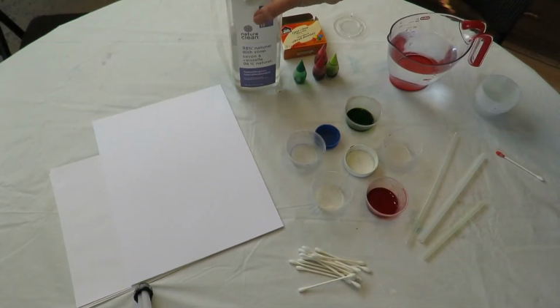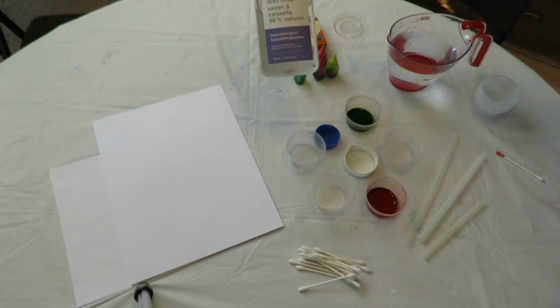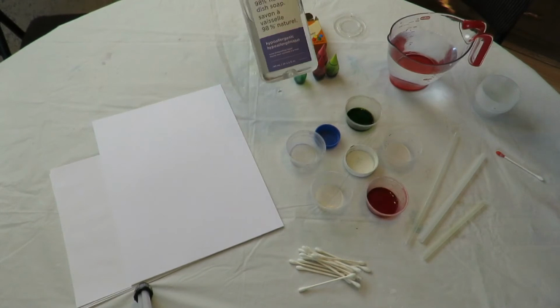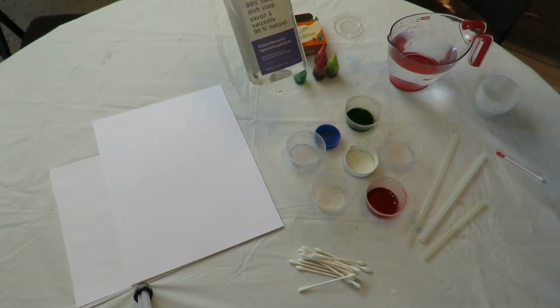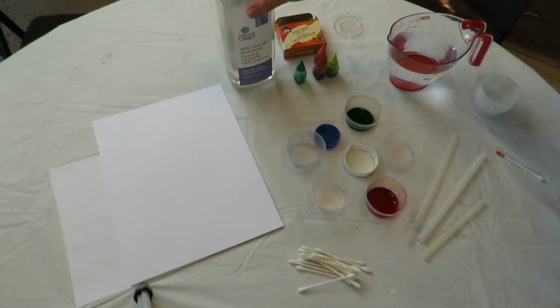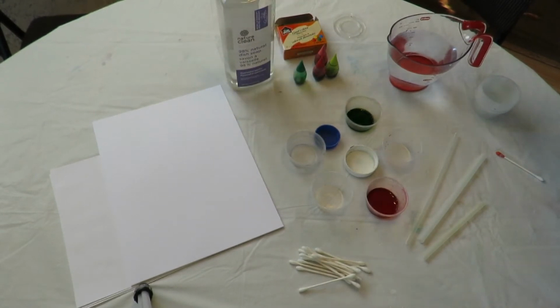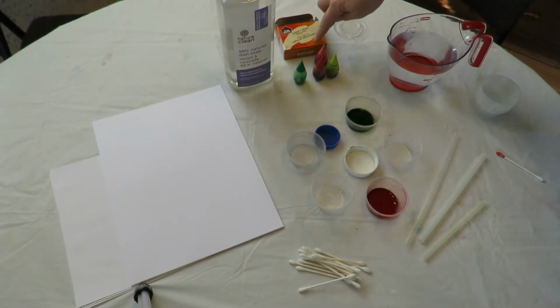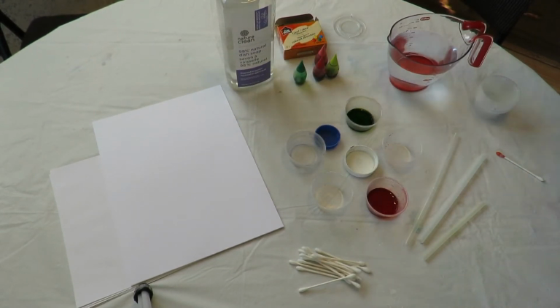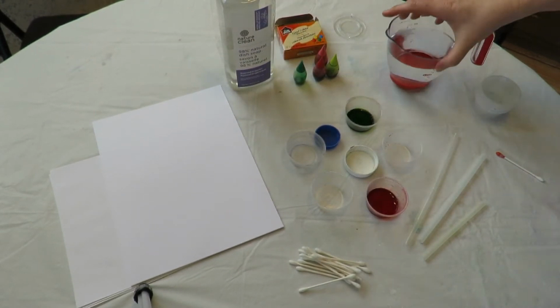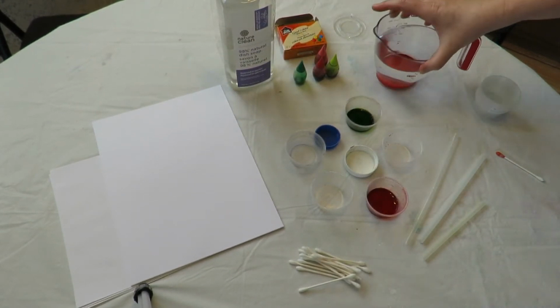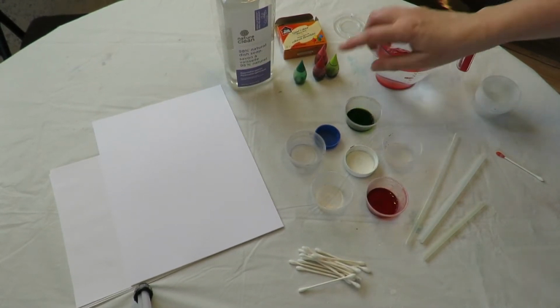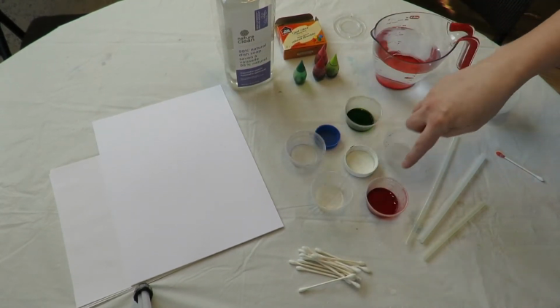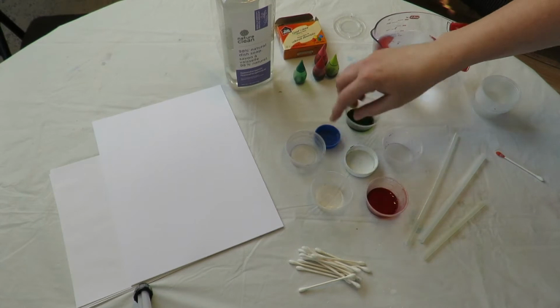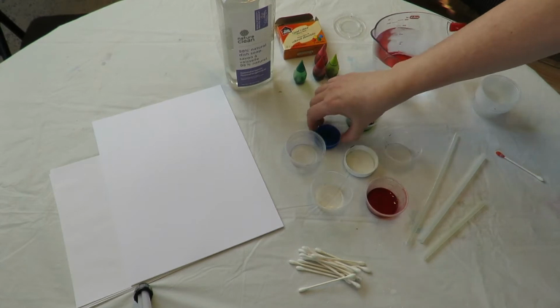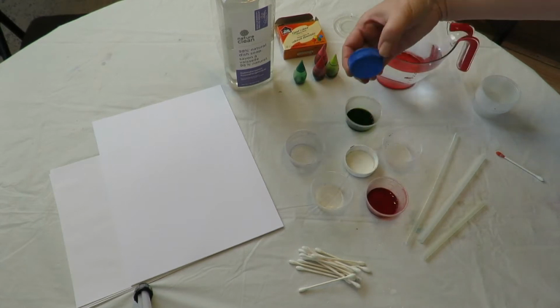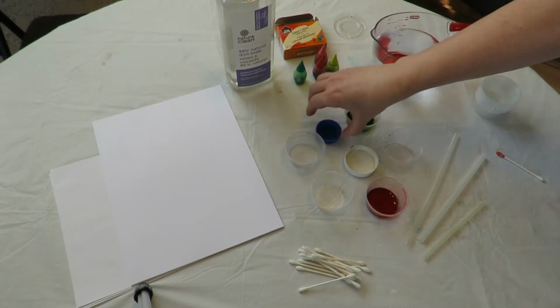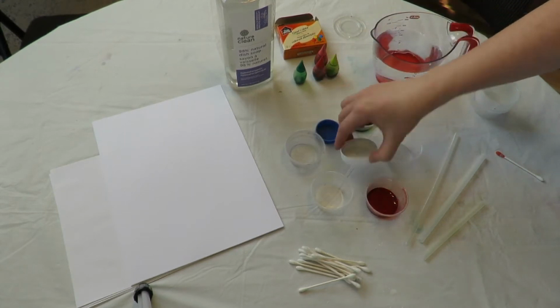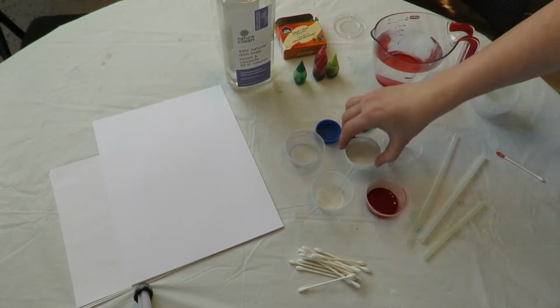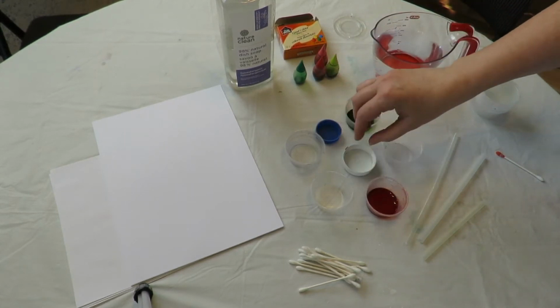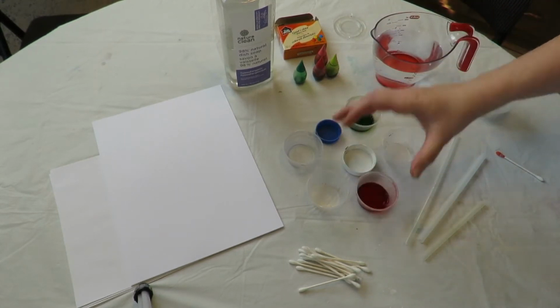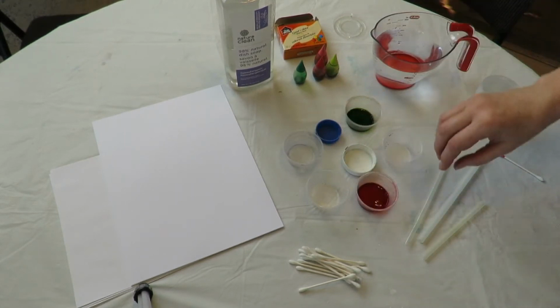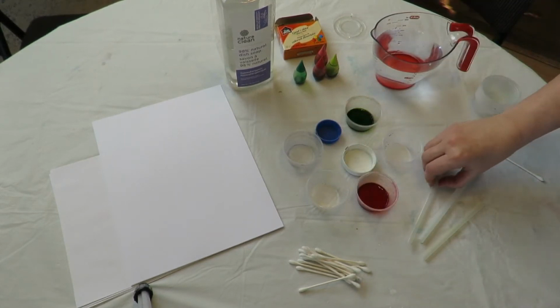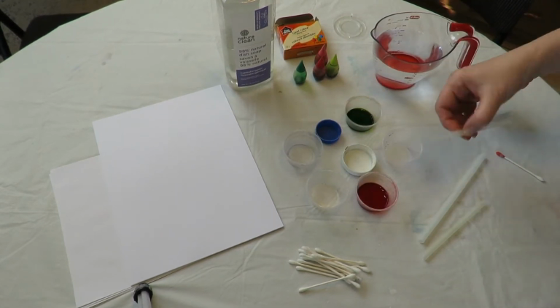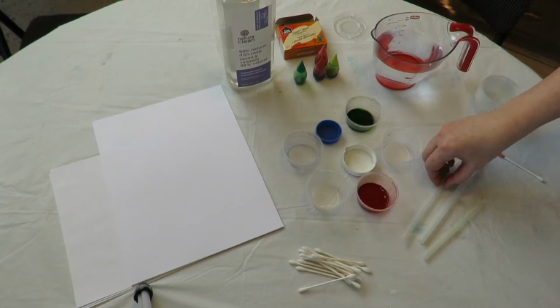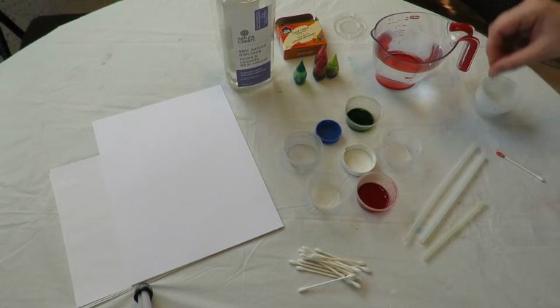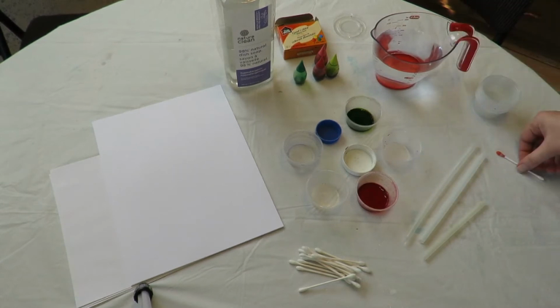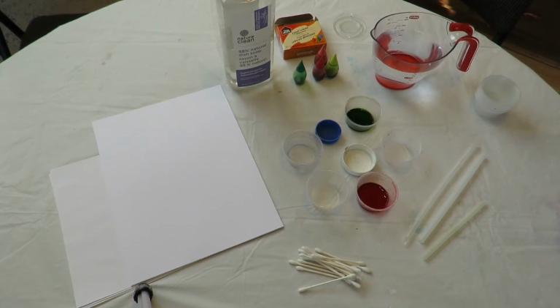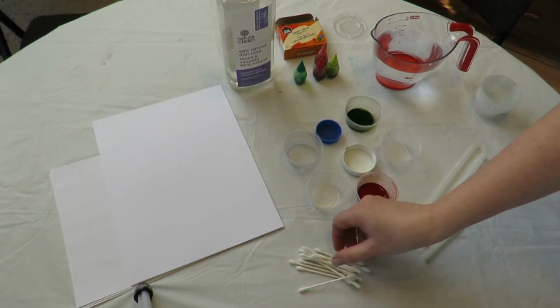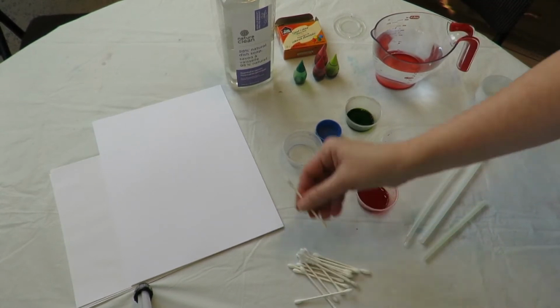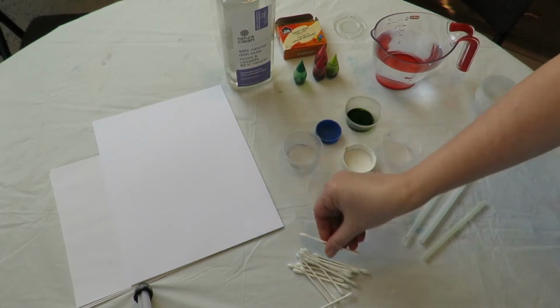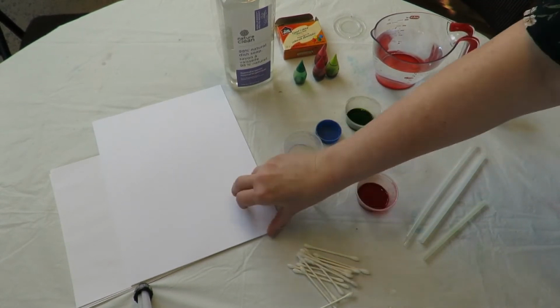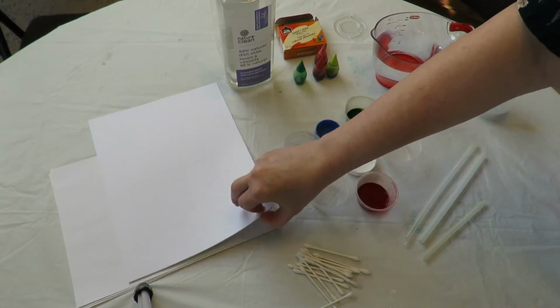So I have here some dish soap, some food coloring, water, little containers — I even have some lids if that's all you have. Small is good. Some straws and some Q-tips and some paper.